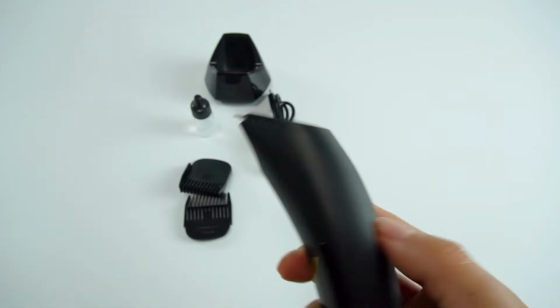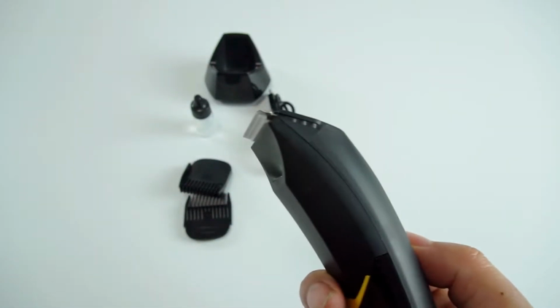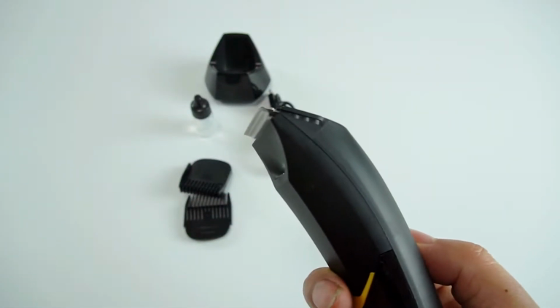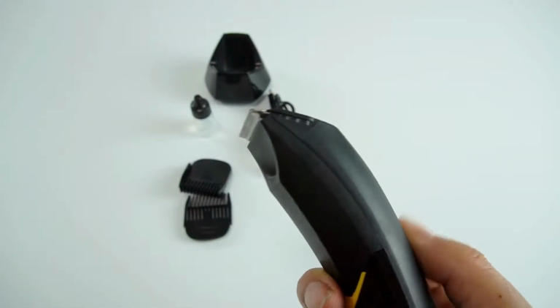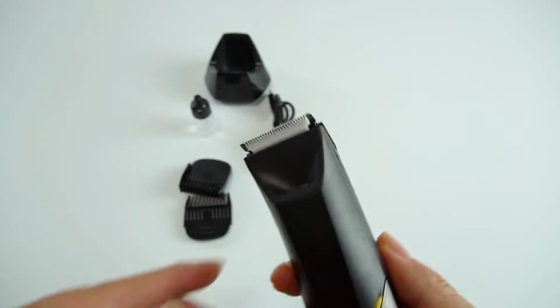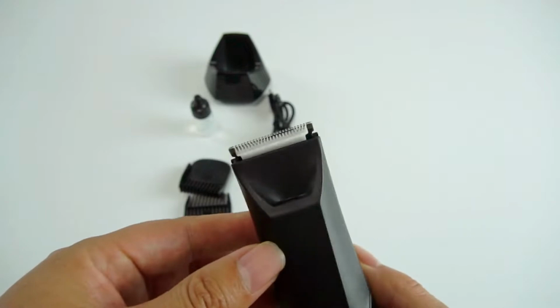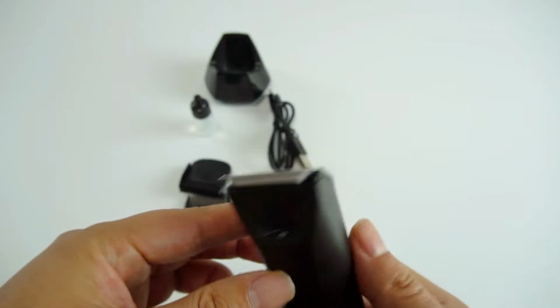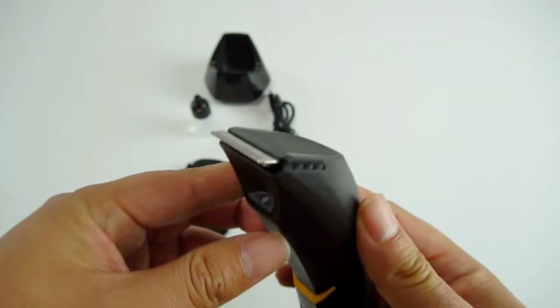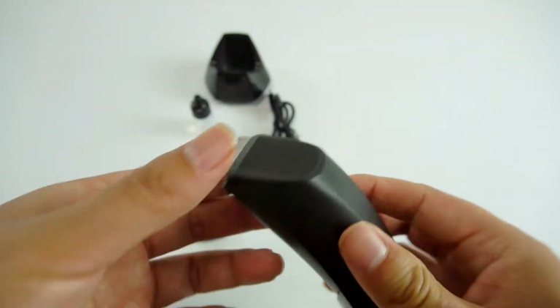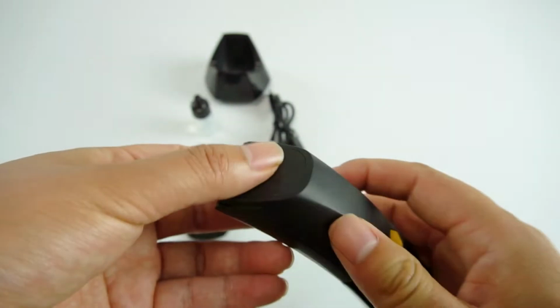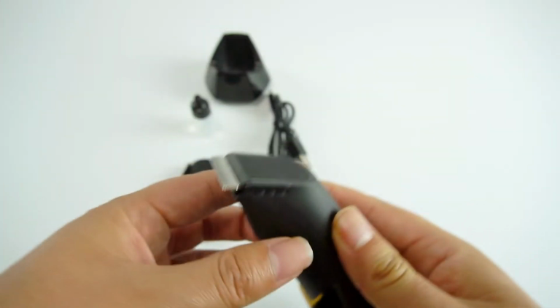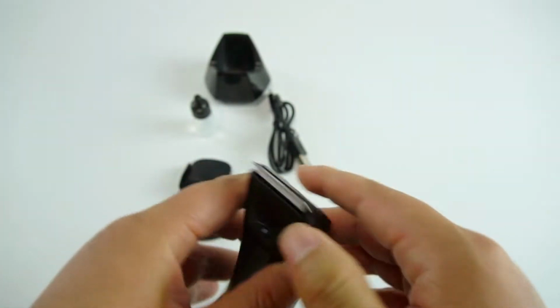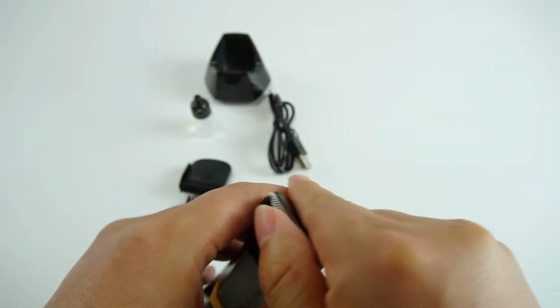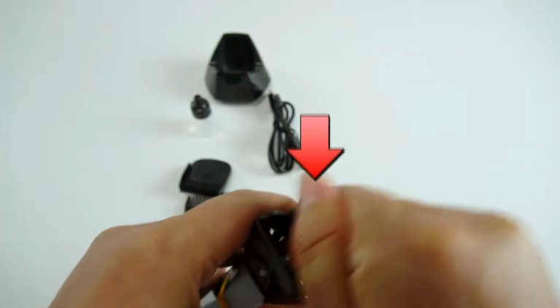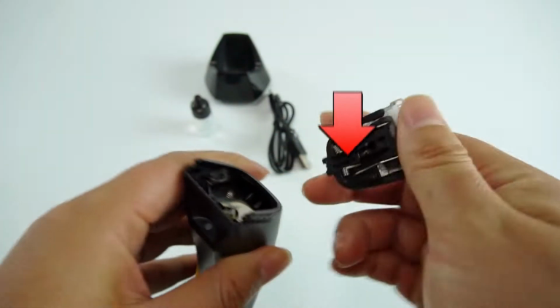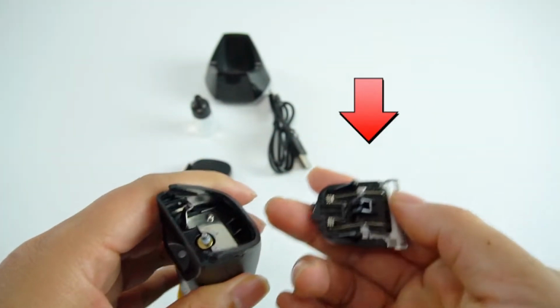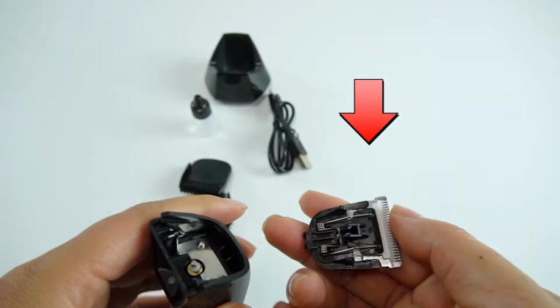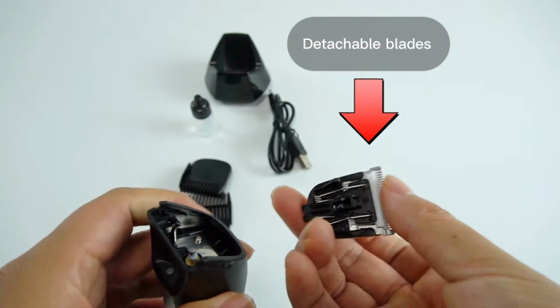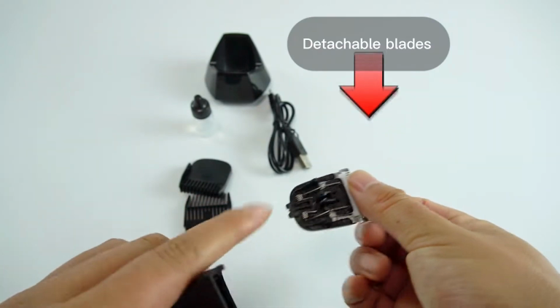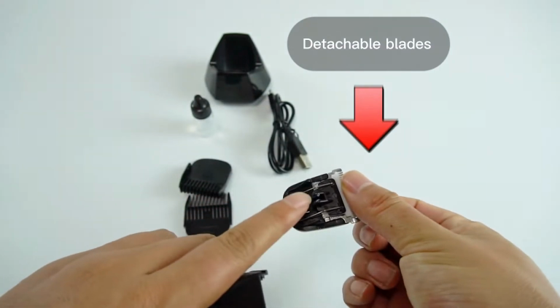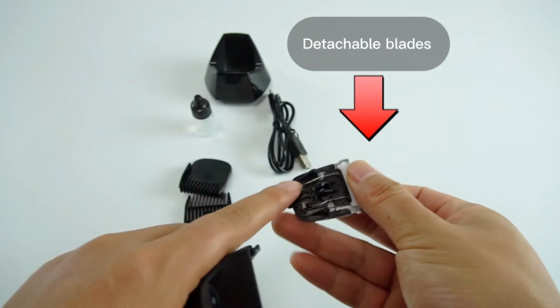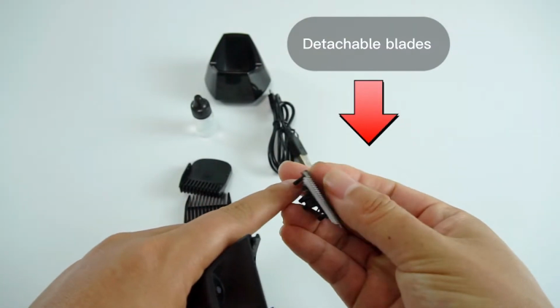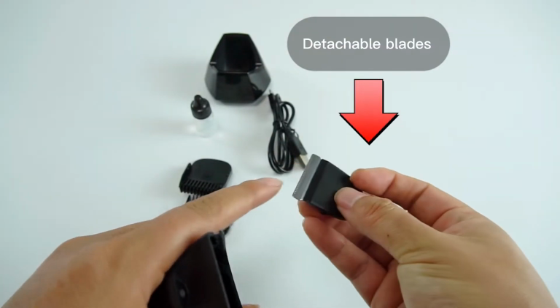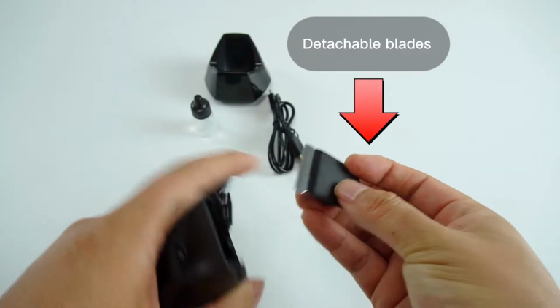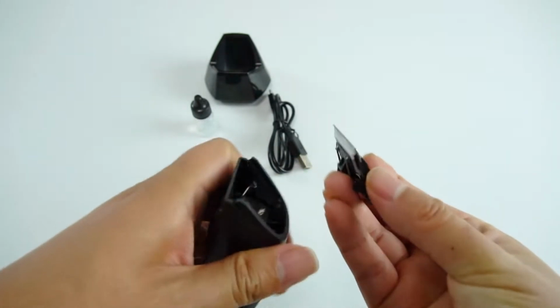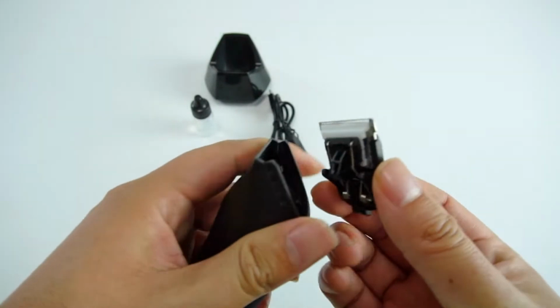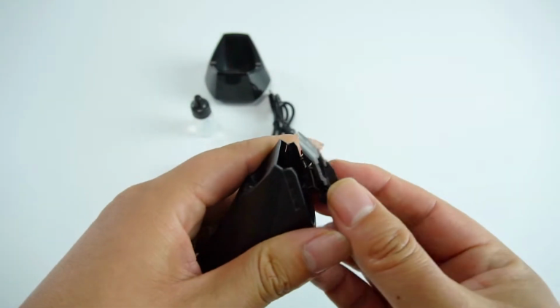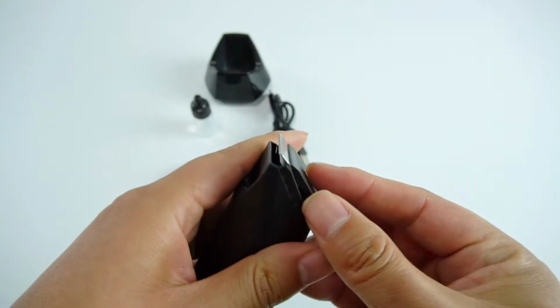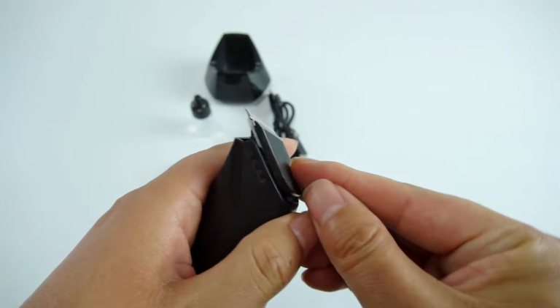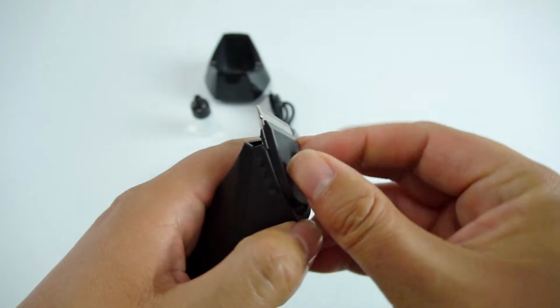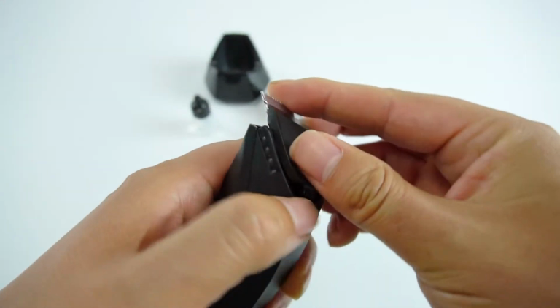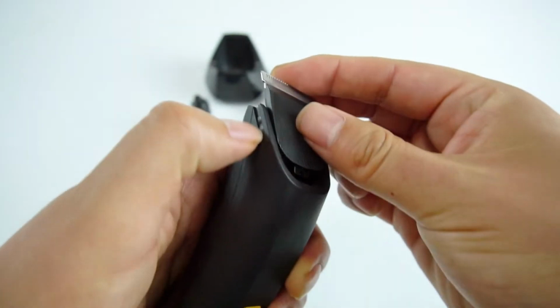Very simple design with a light touch switch that is very textured. The detachable blades make it easier to clean, and you can also prepare multiple blades for different parts of the body.